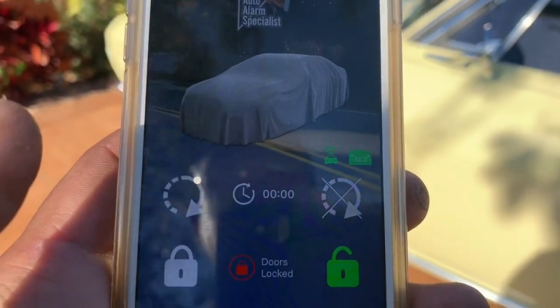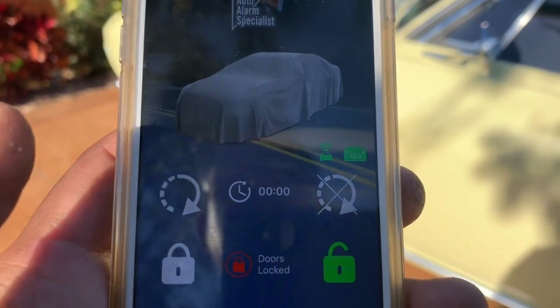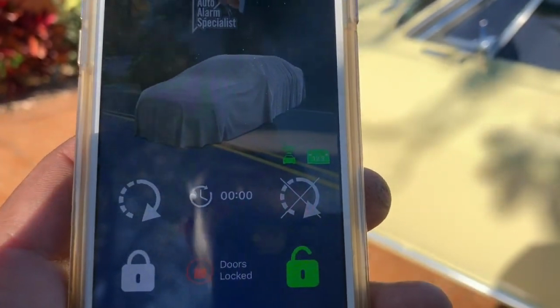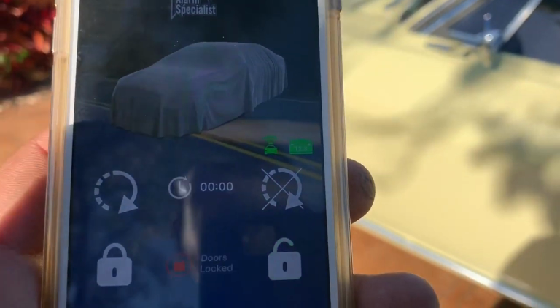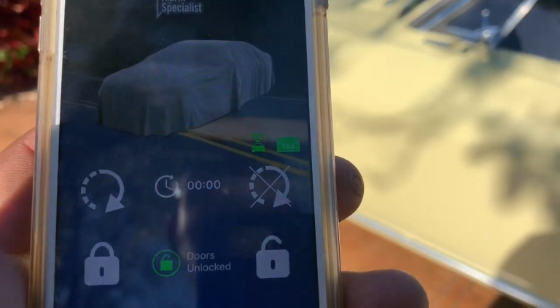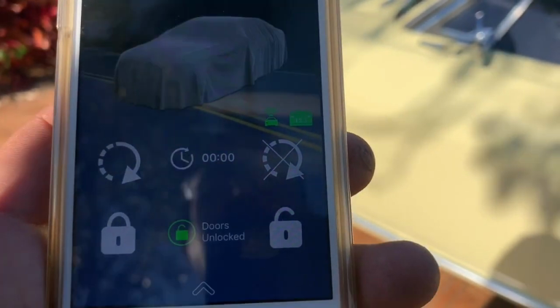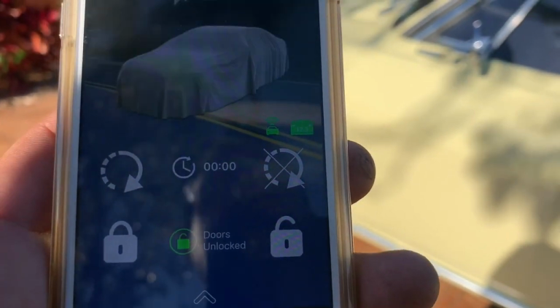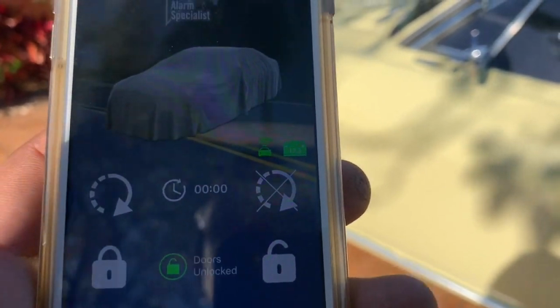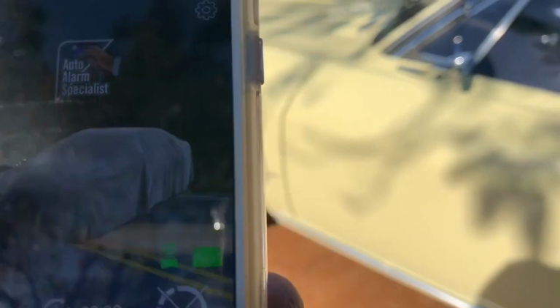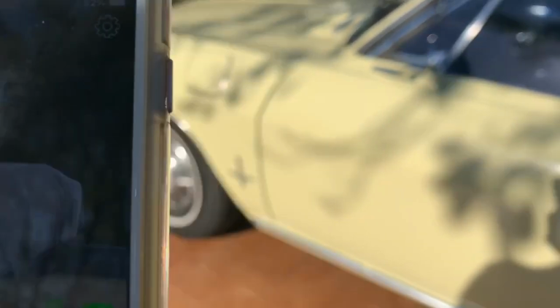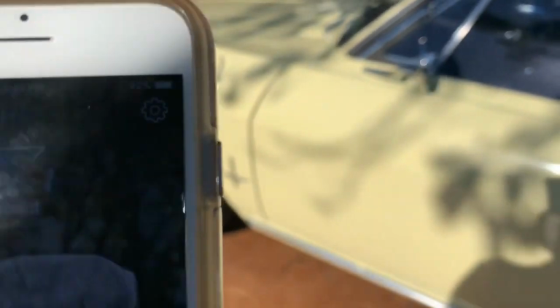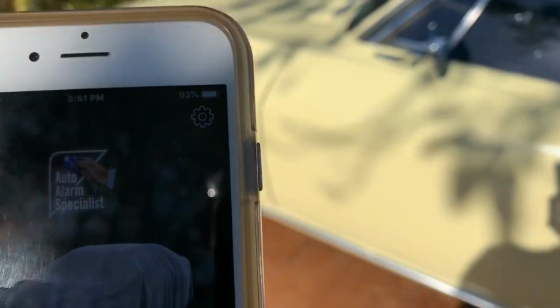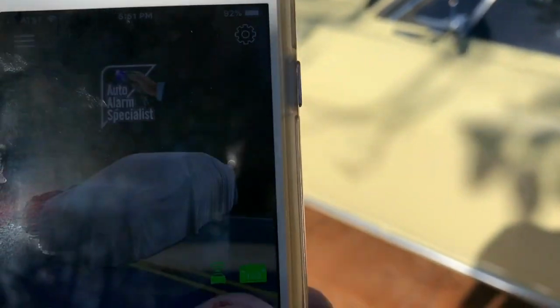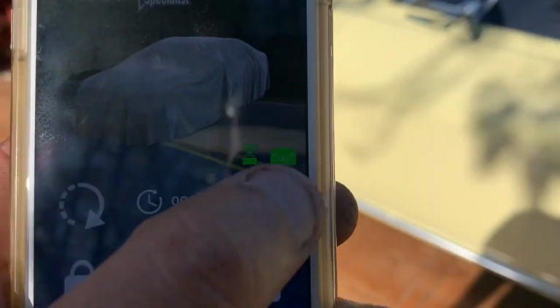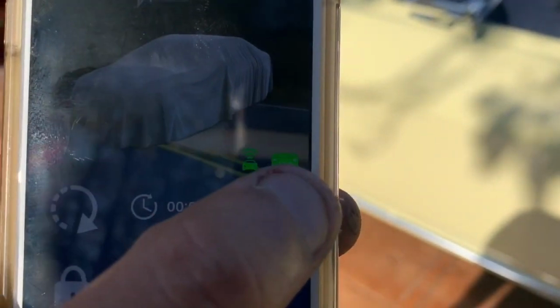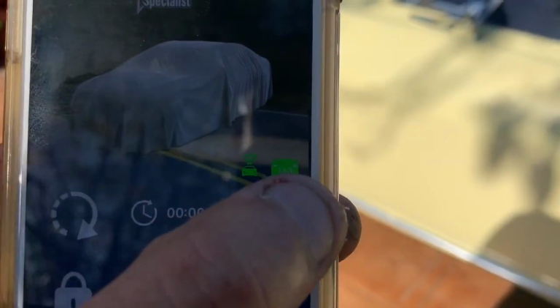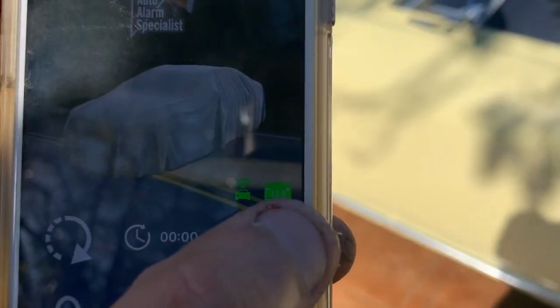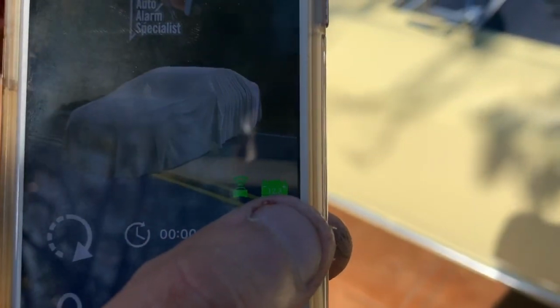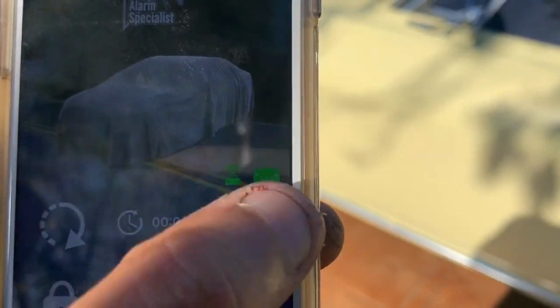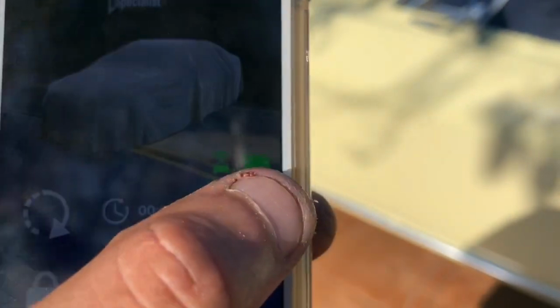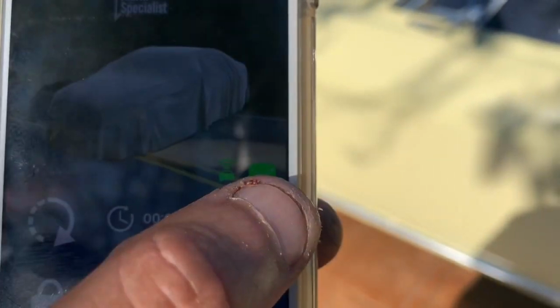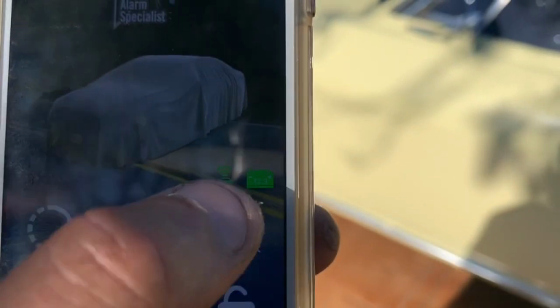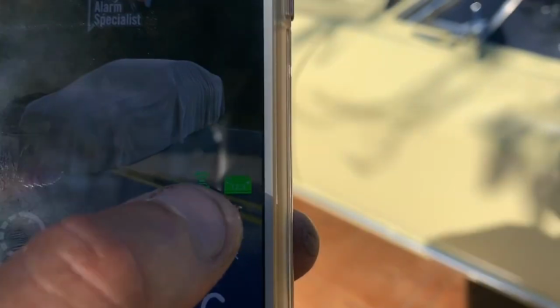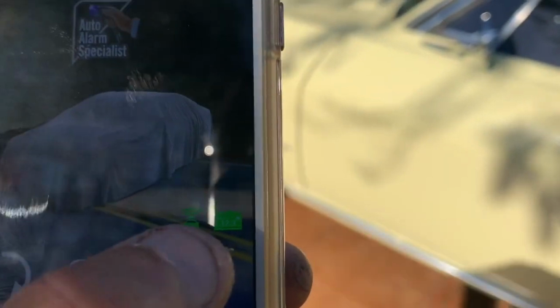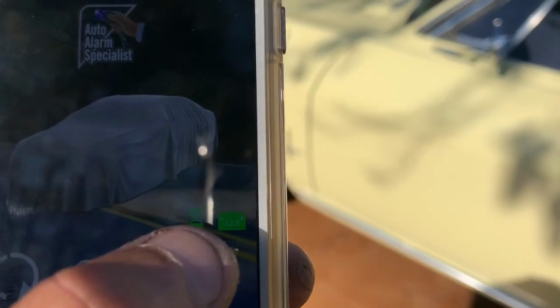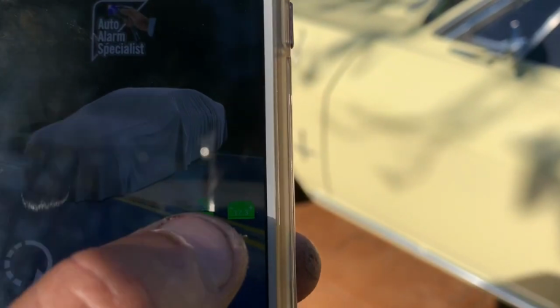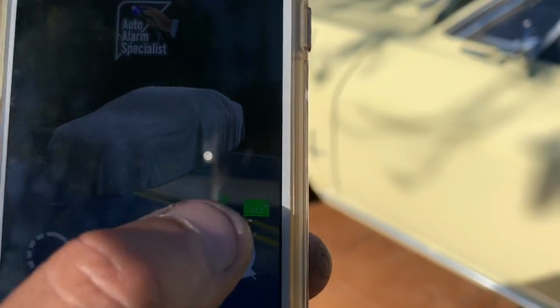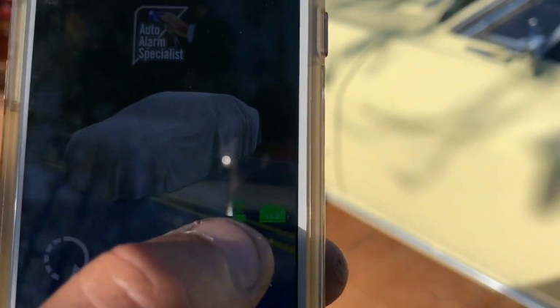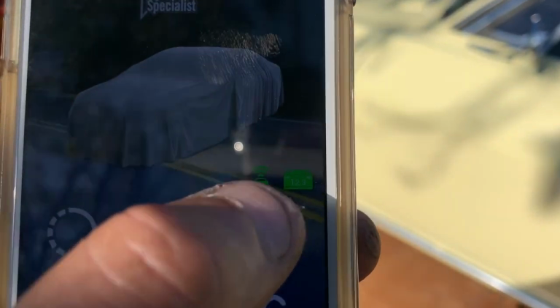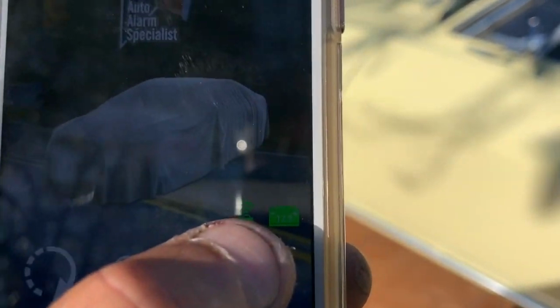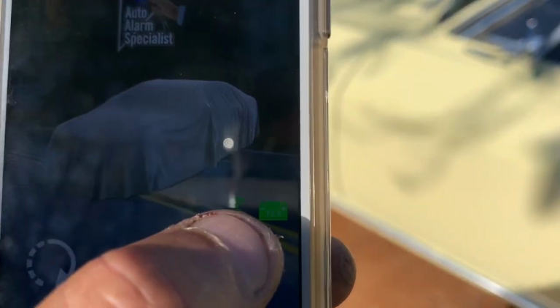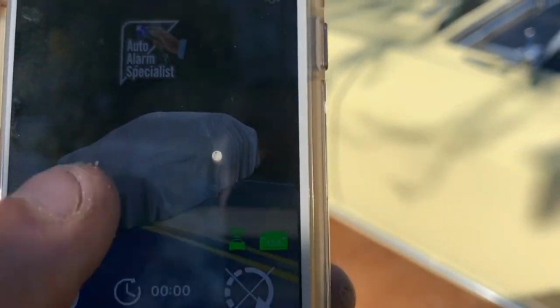It does have GPS, but for security reasons I don't want to show the location of the vehicle since this is a very rare car. The app shows a little battery level indicator with the voltage of the battery, and it also shows you the signal strength of the unit inside the vehicle.